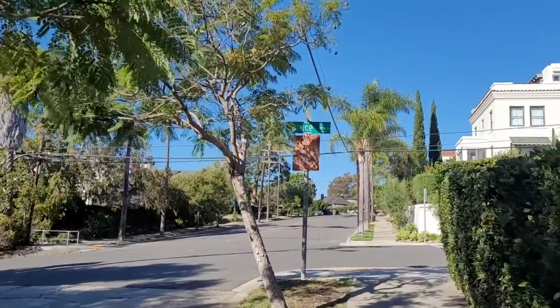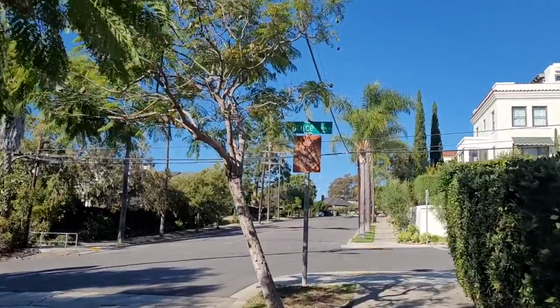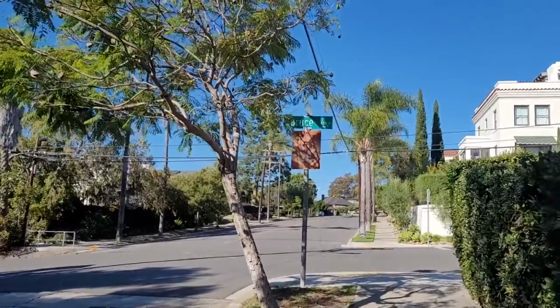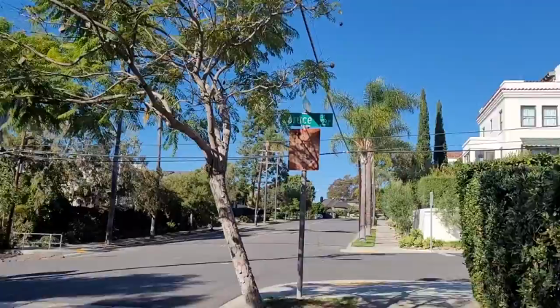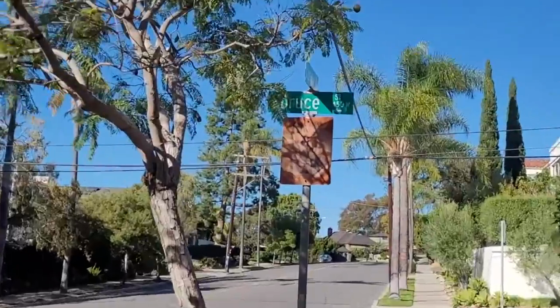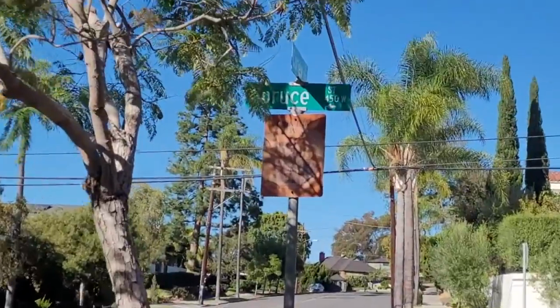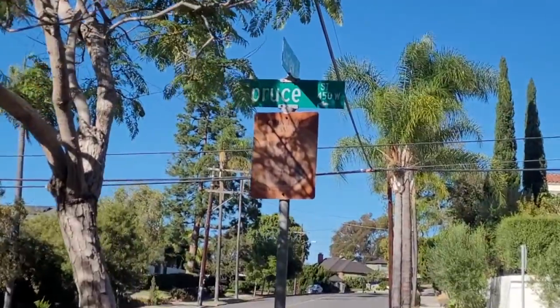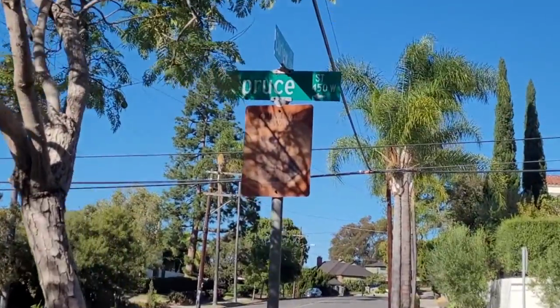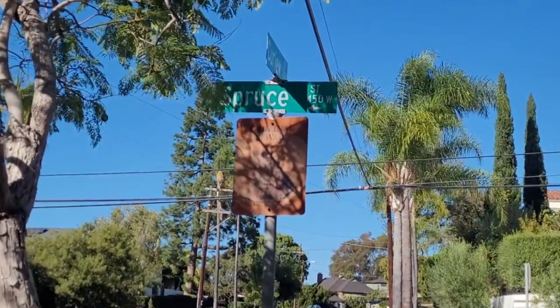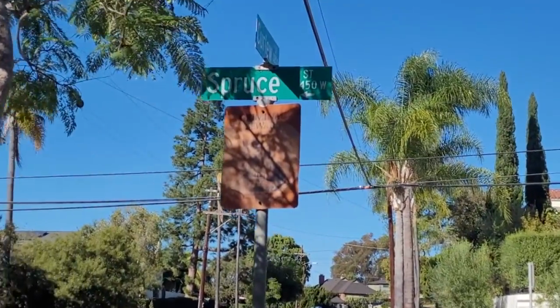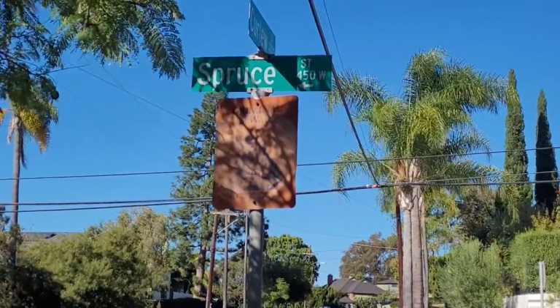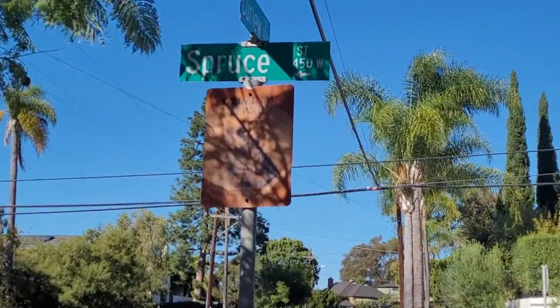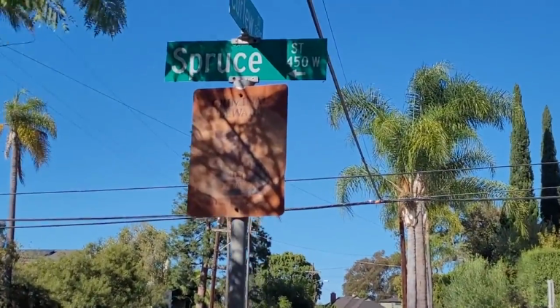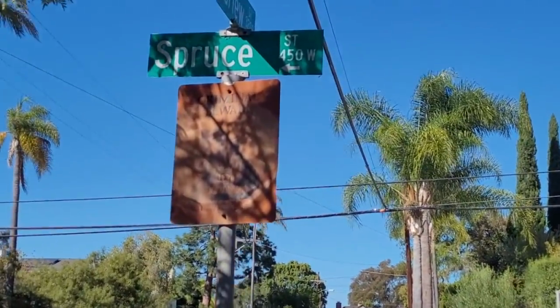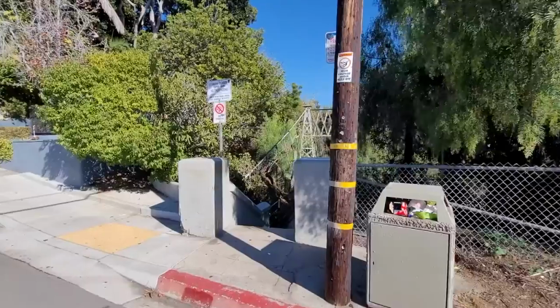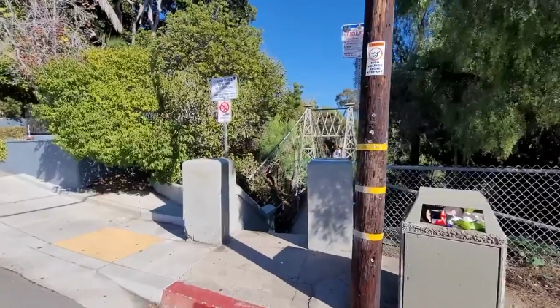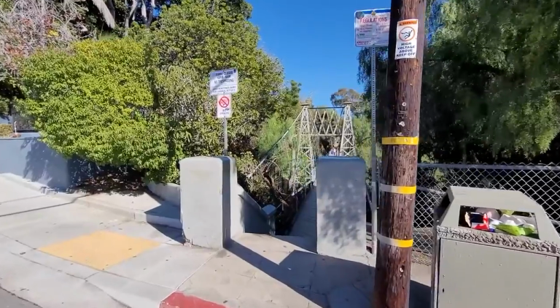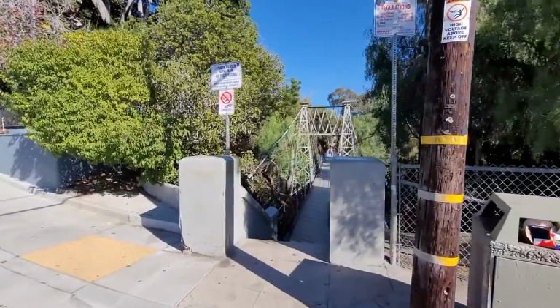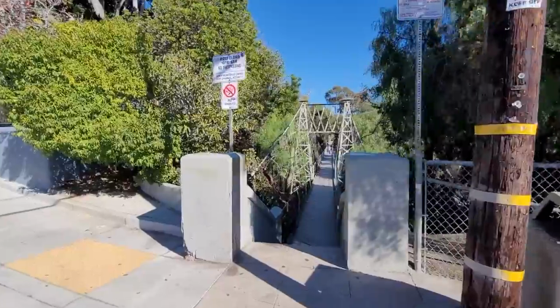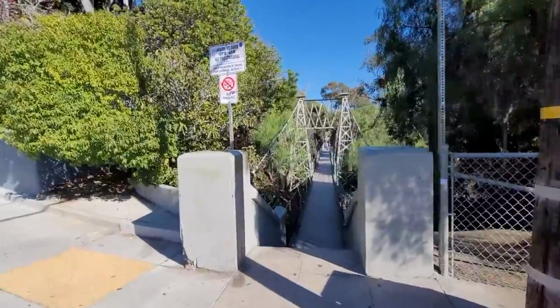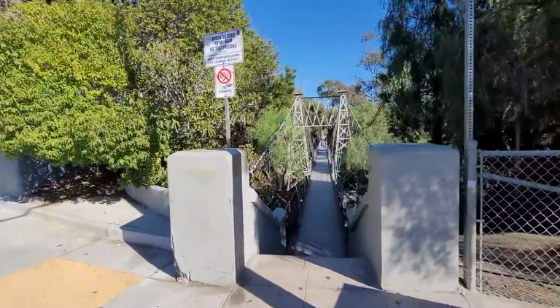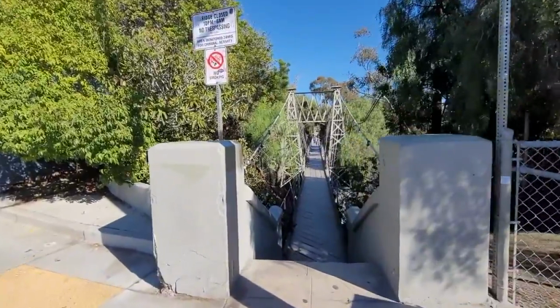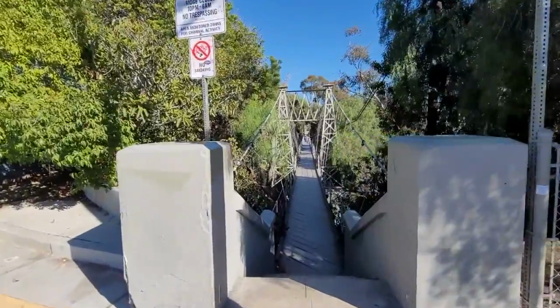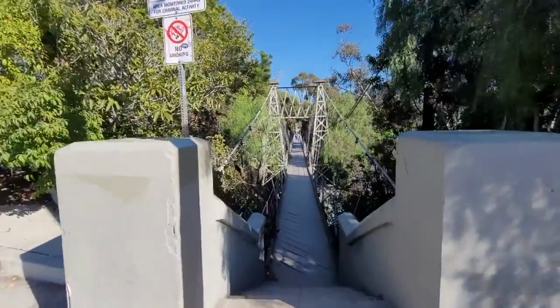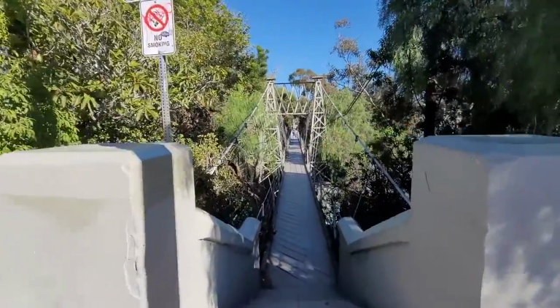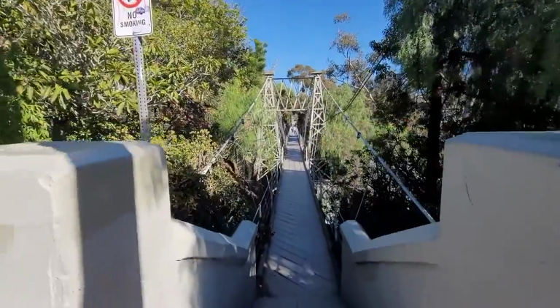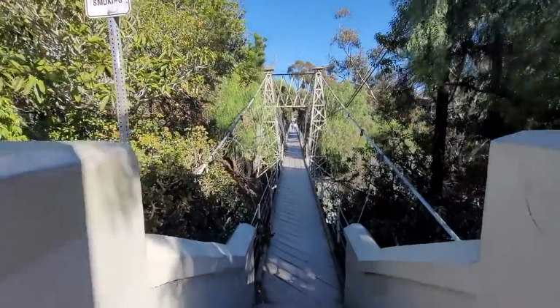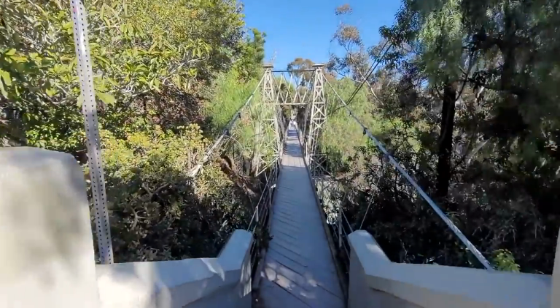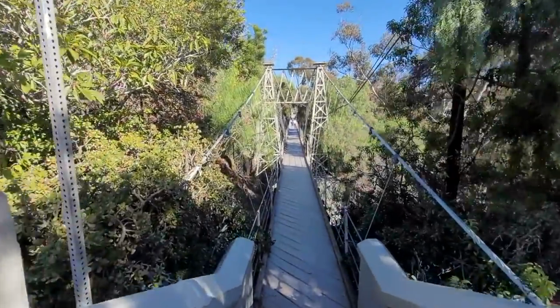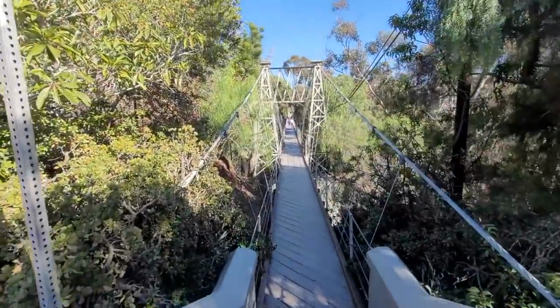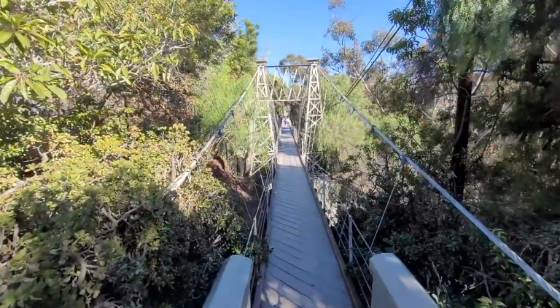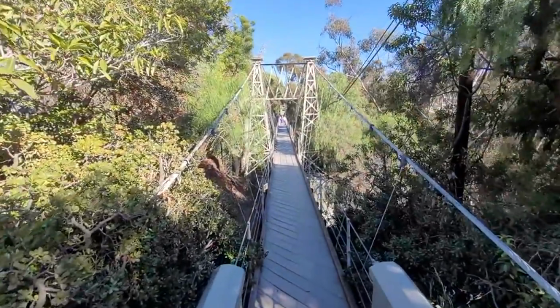All right, here we are — we finally made it to Spruce Street. Let's go check out that bridge. And here you go: the Spruce Street Suspension Bridge. Finally made it up here.